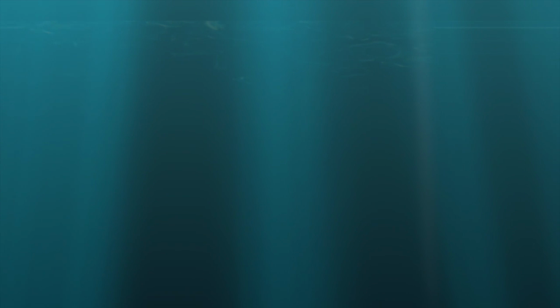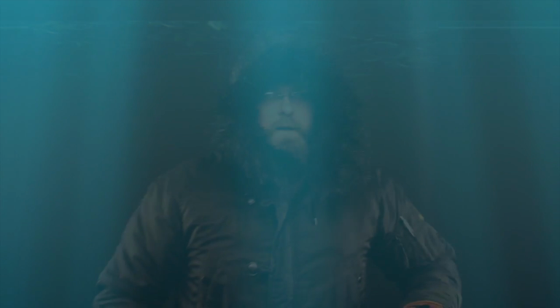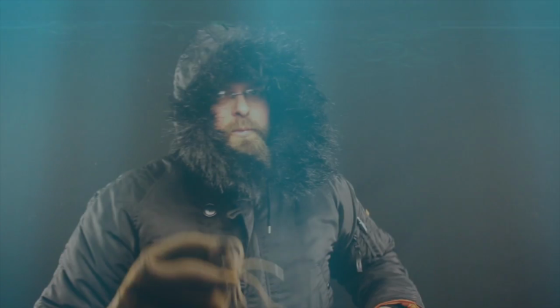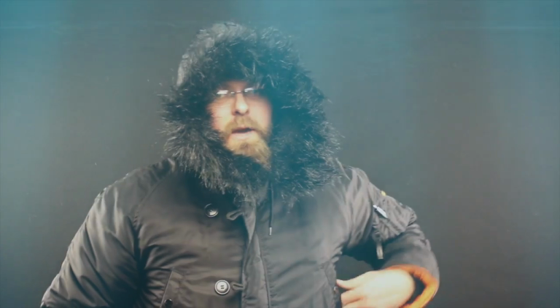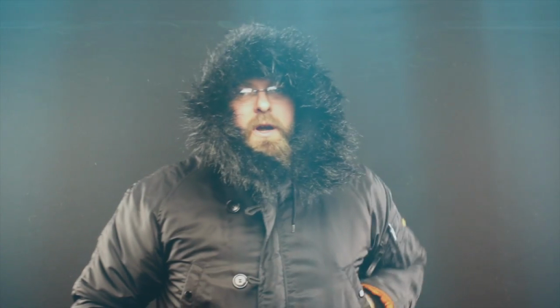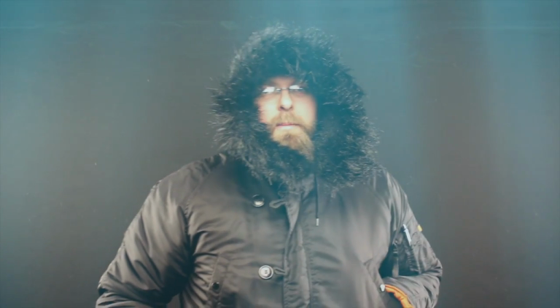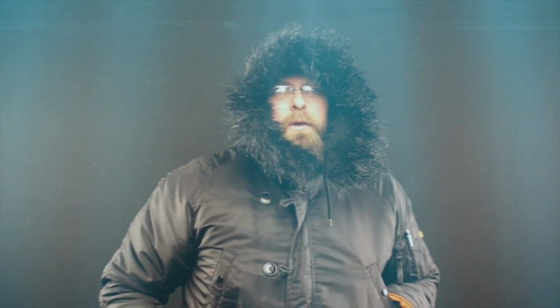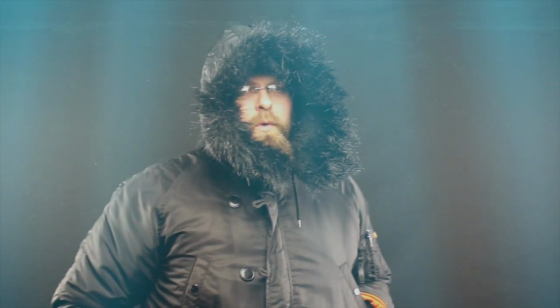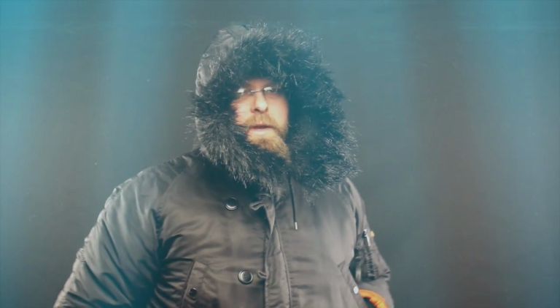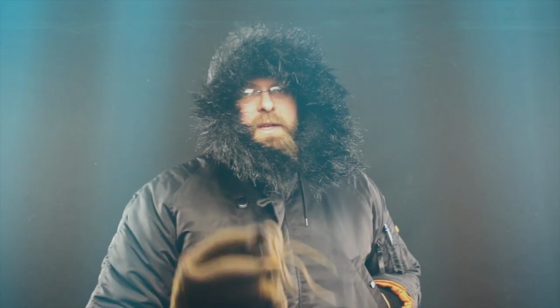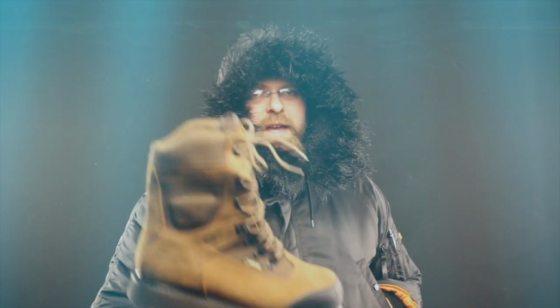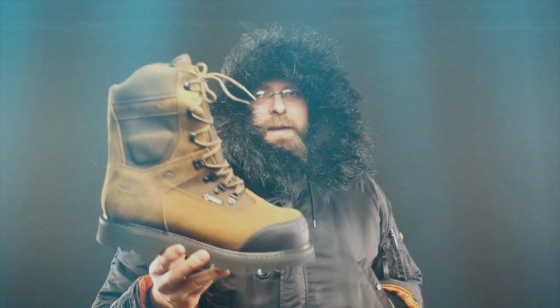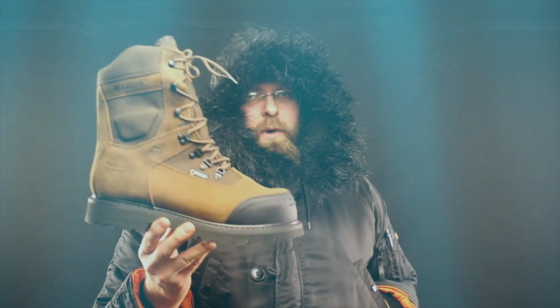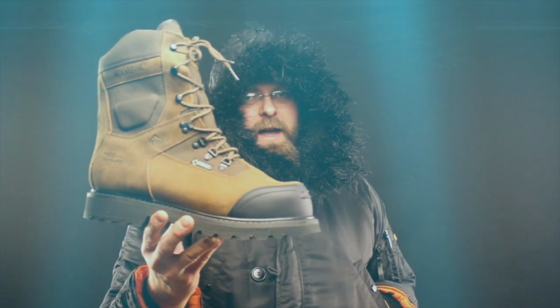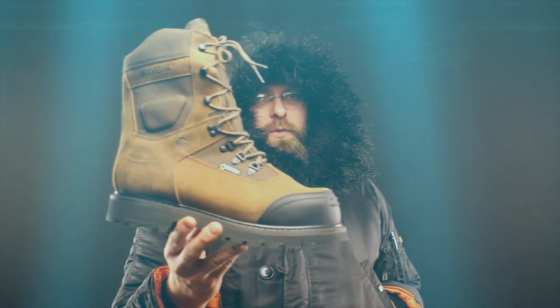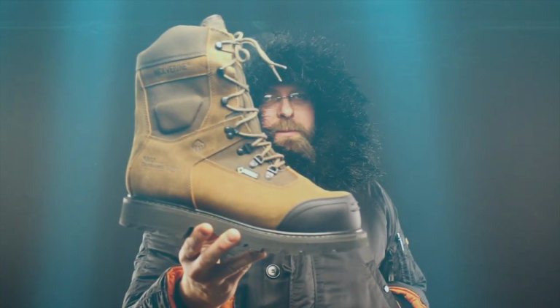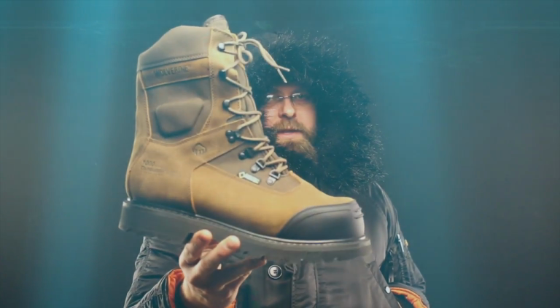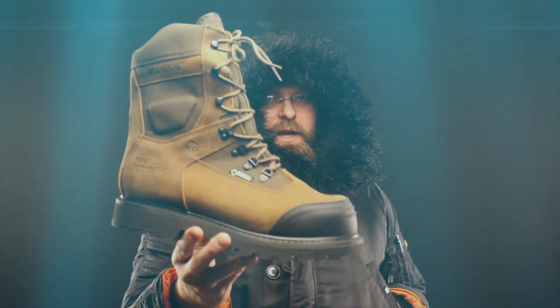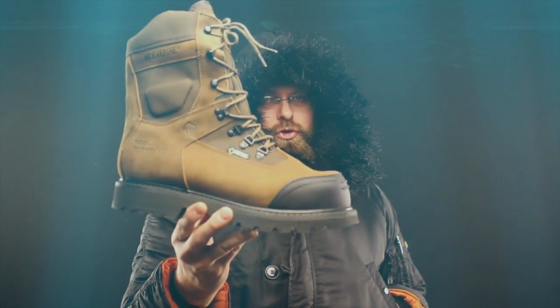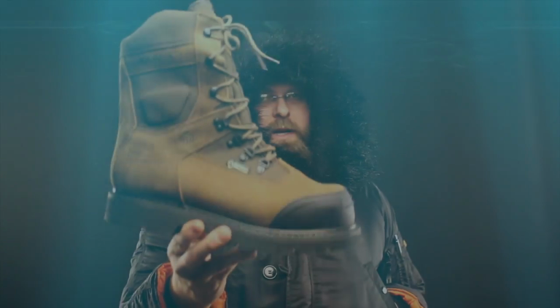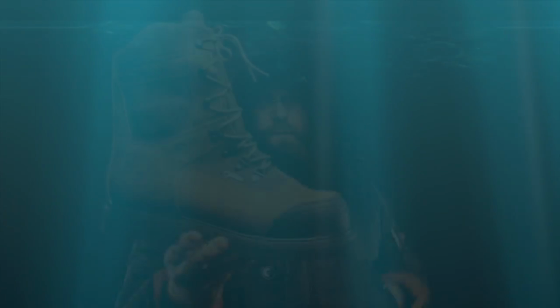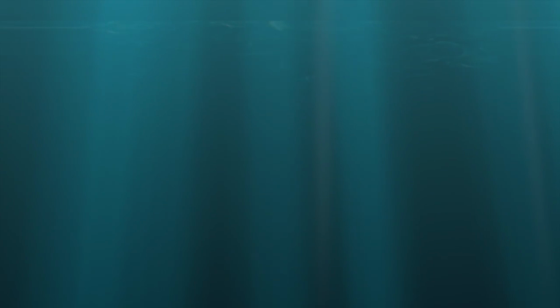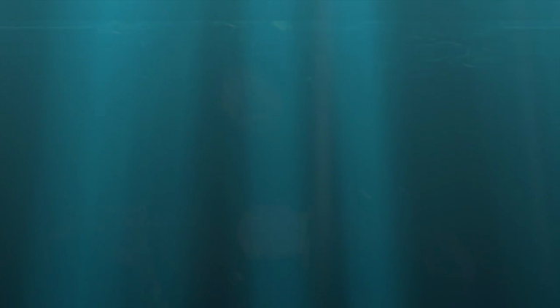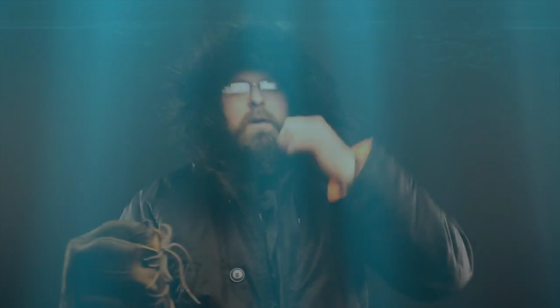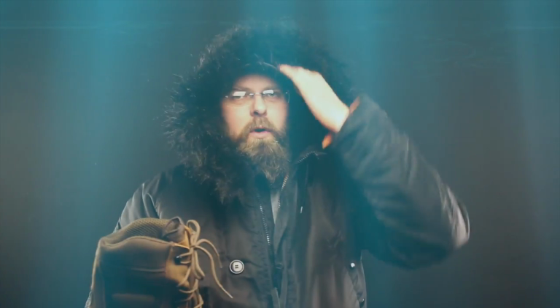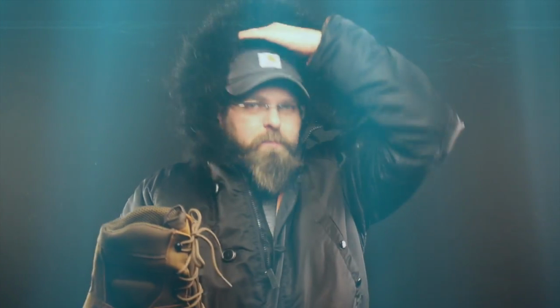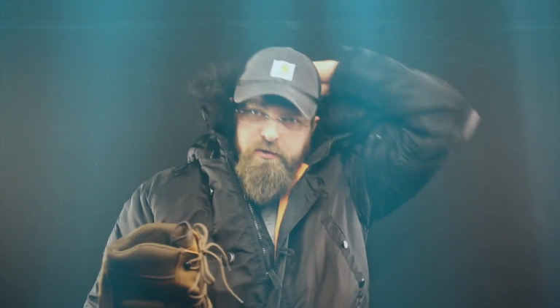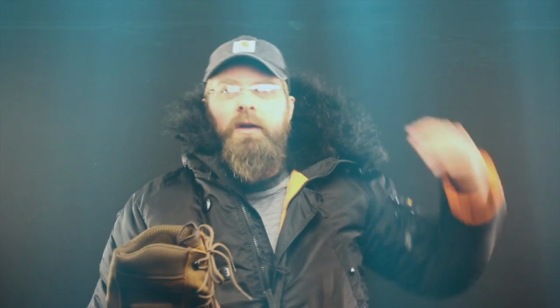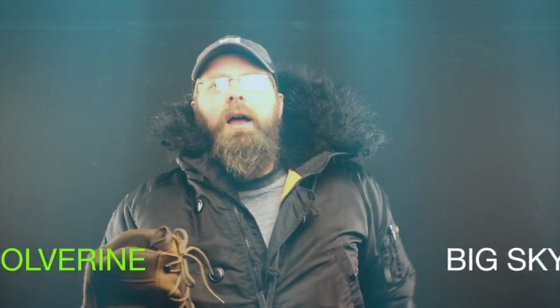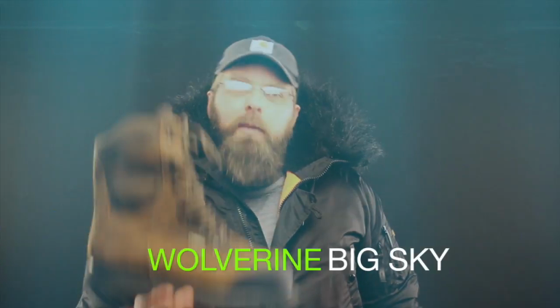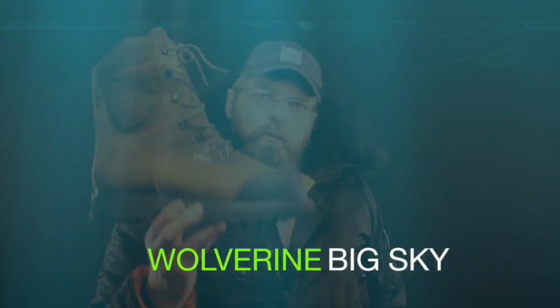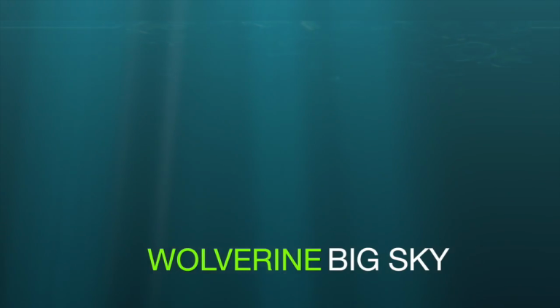Today on The Boot Guy we're talking about the Wolverine Big Sky, 1000 grams of Thinsulate Ultralight. This is one of the warmest boots on the market right now.